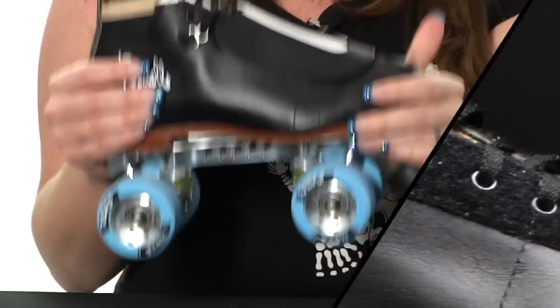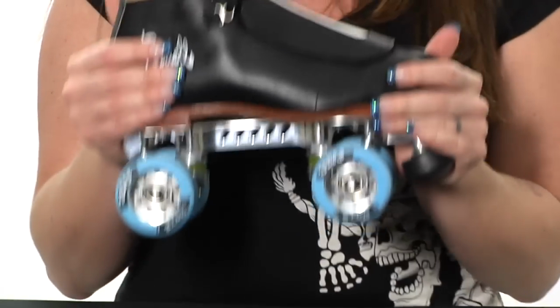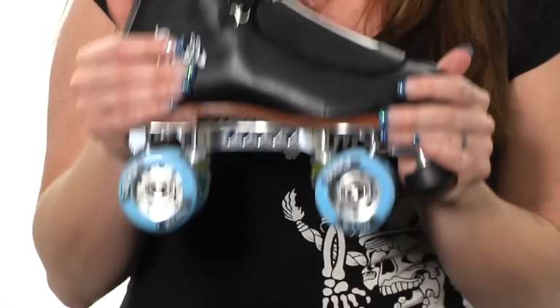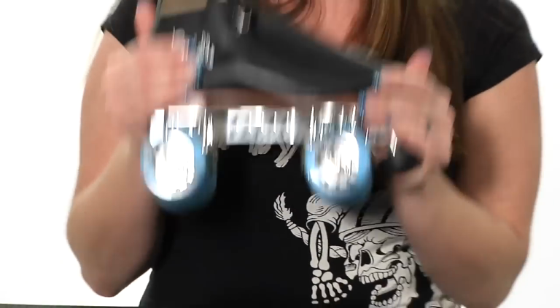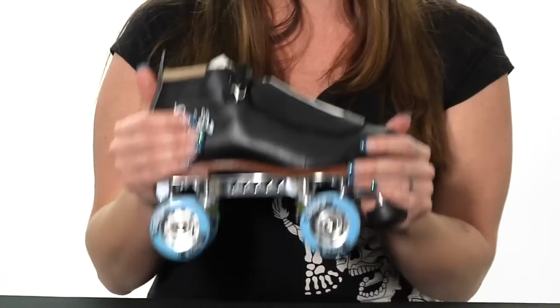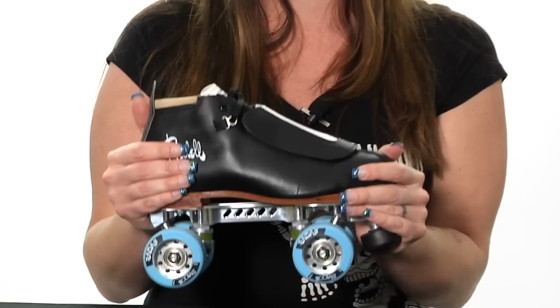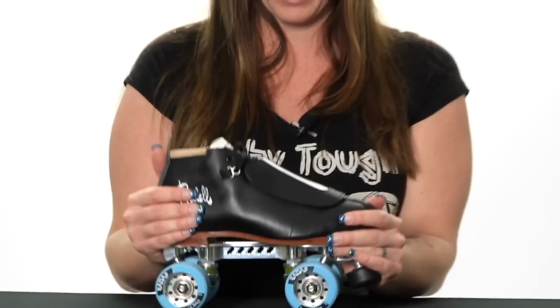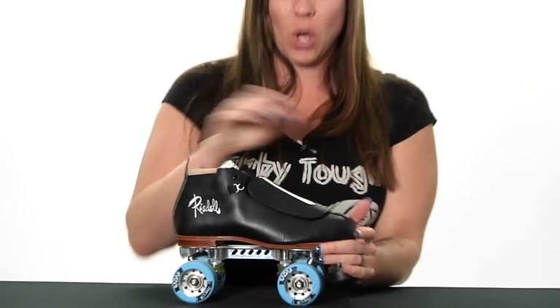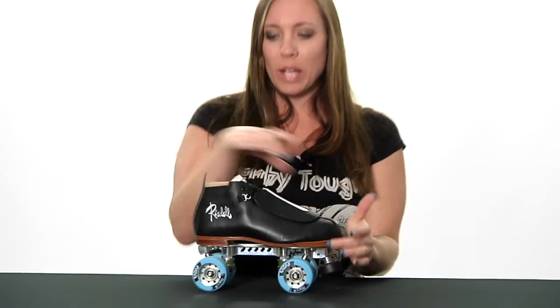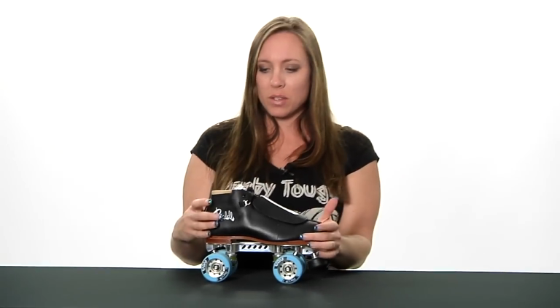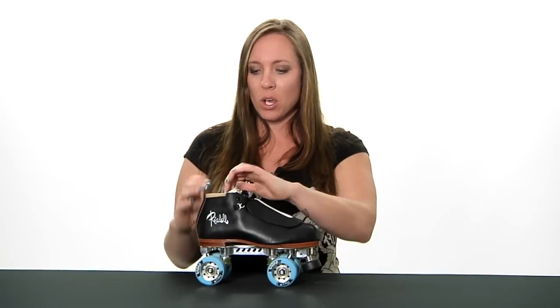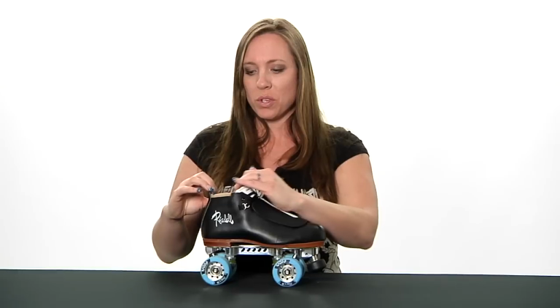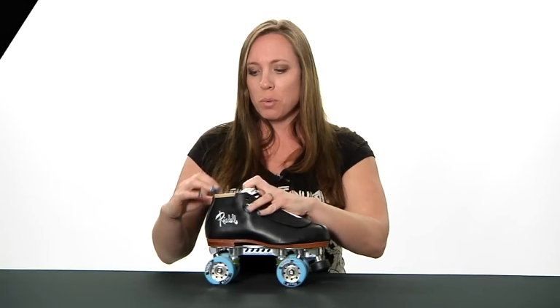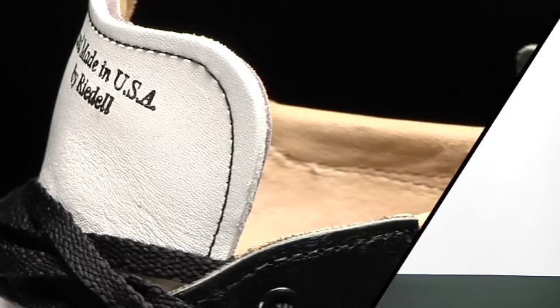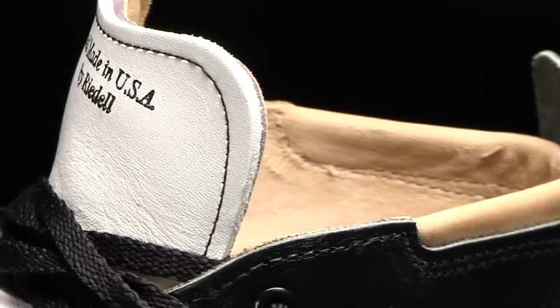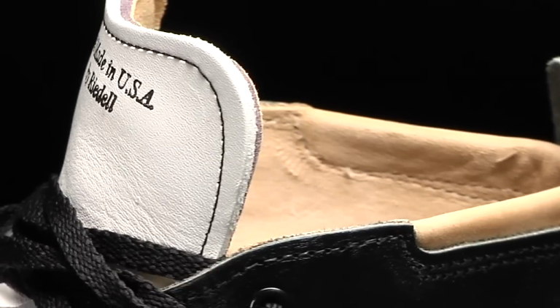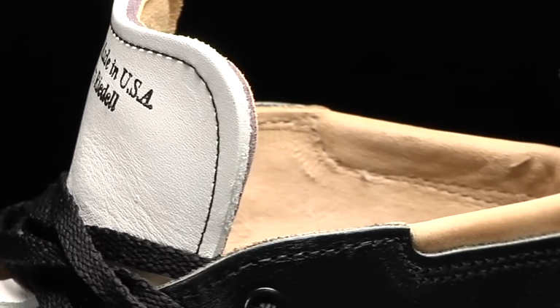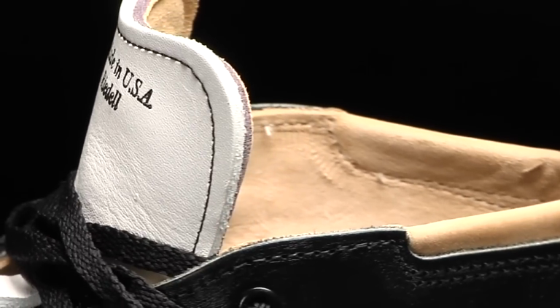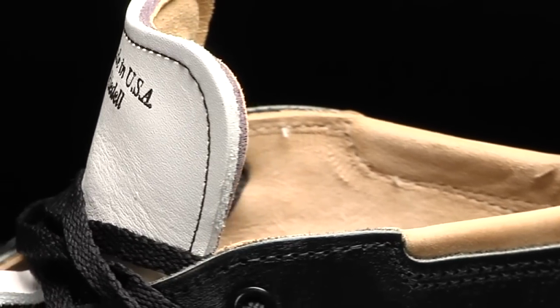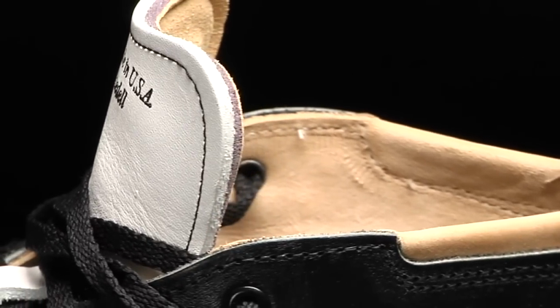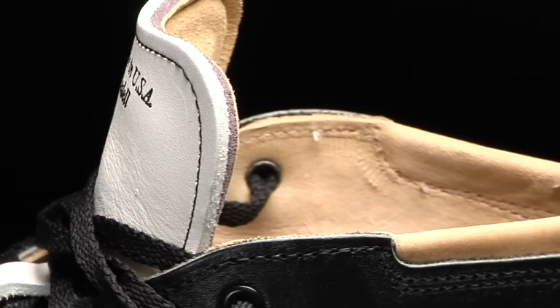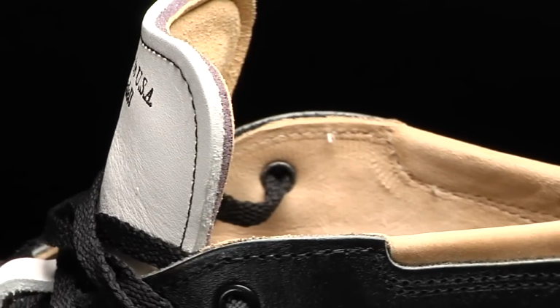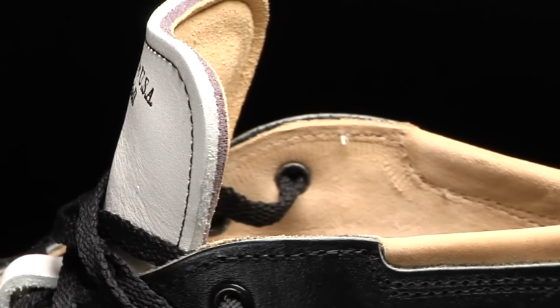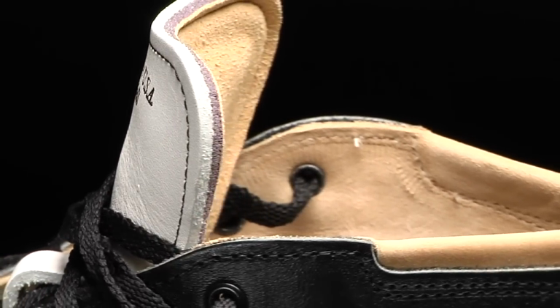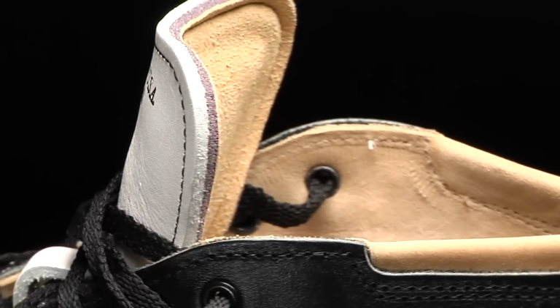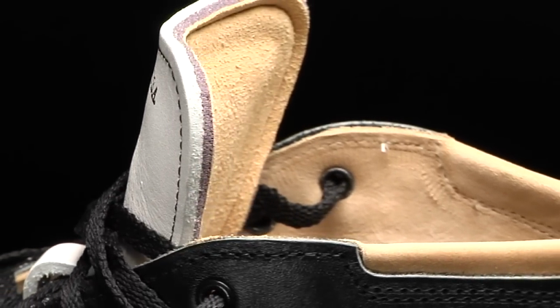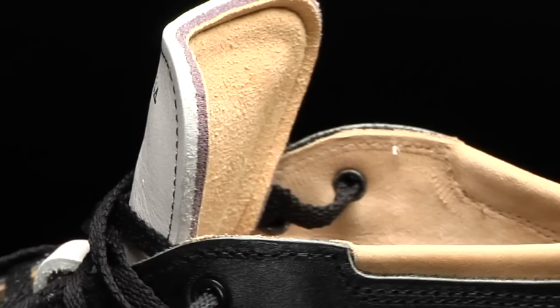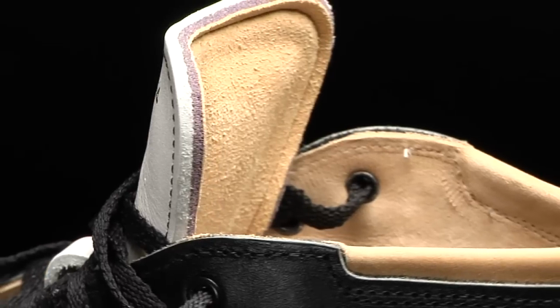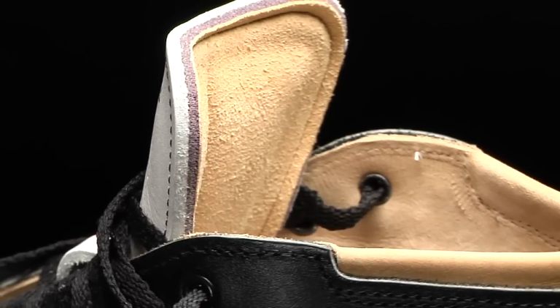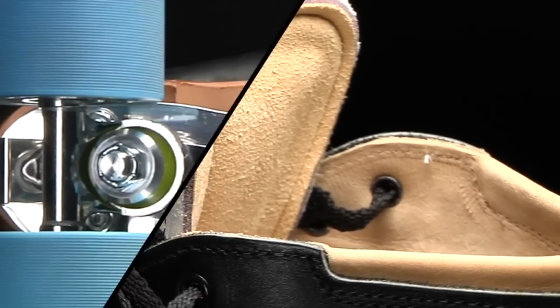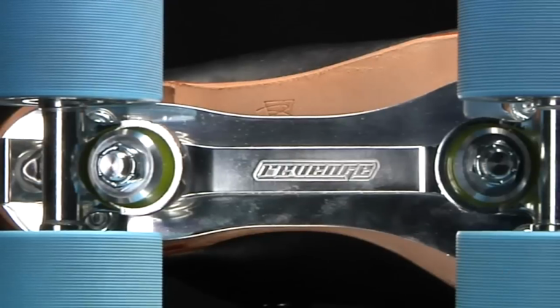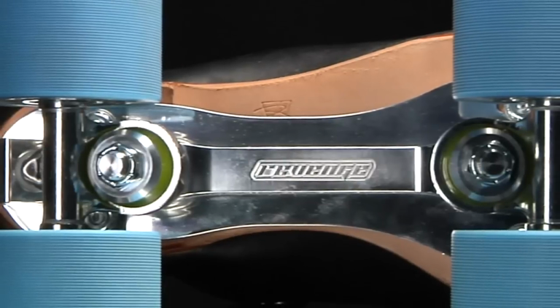This skate is also heat moldable. It's all leather outside with a super soft Chinook lining on the inside, so just a really top quality boot just in and of itself.